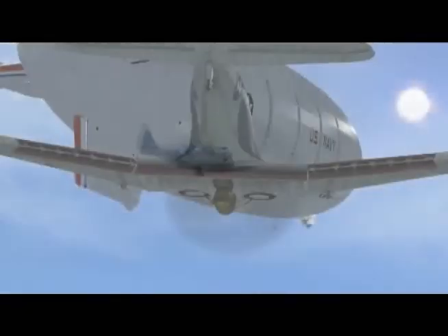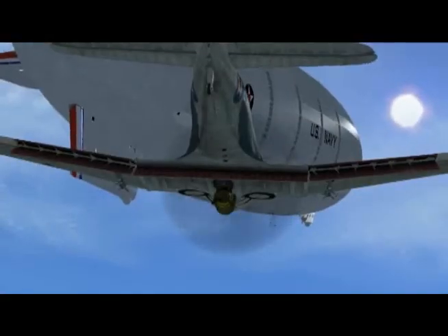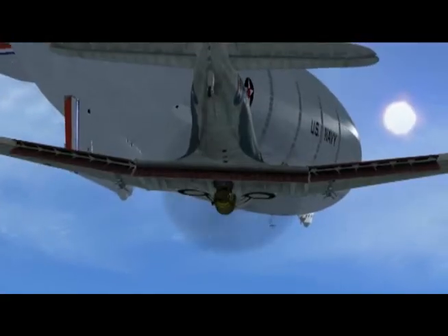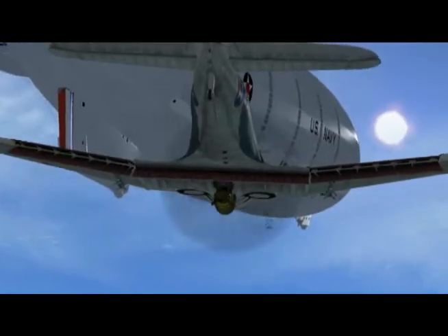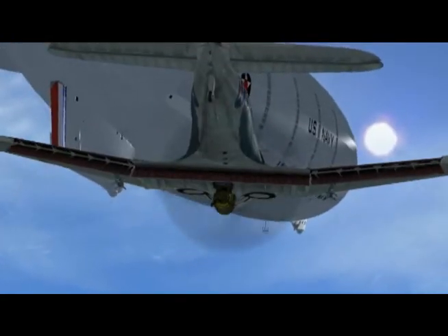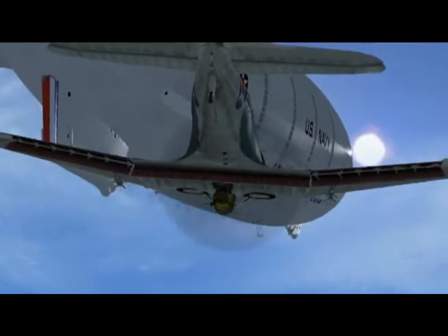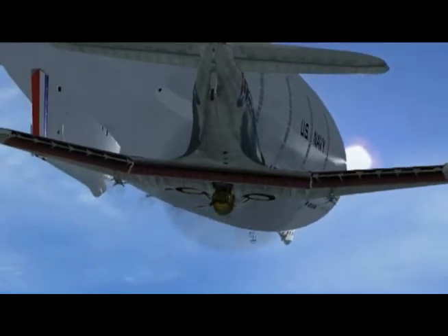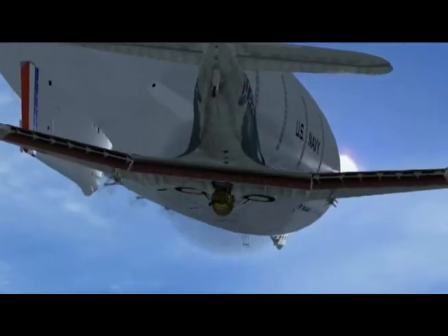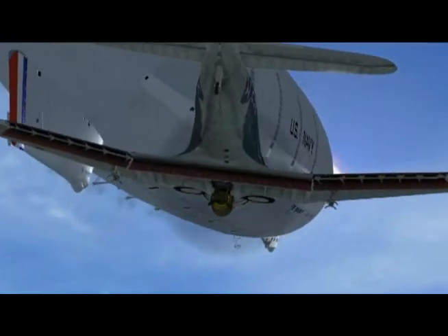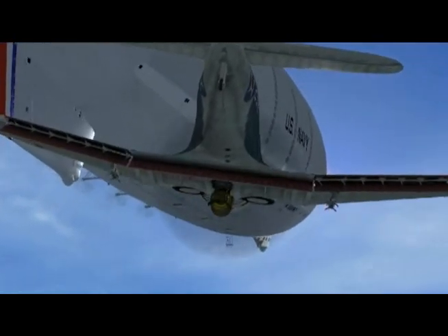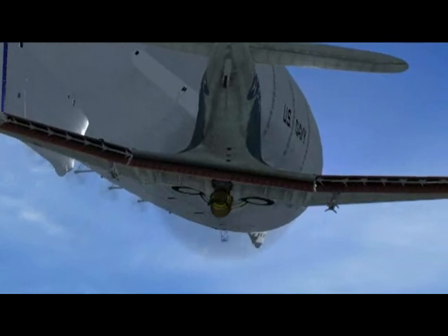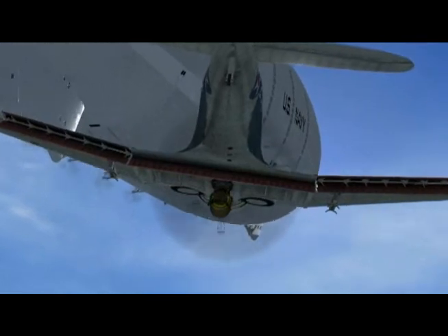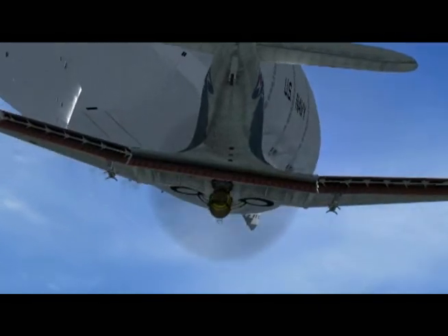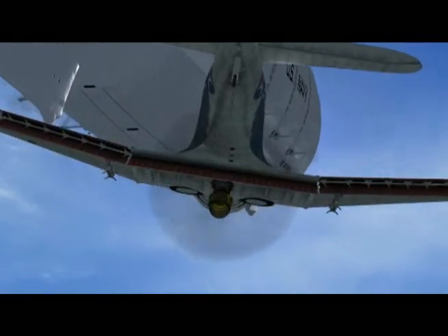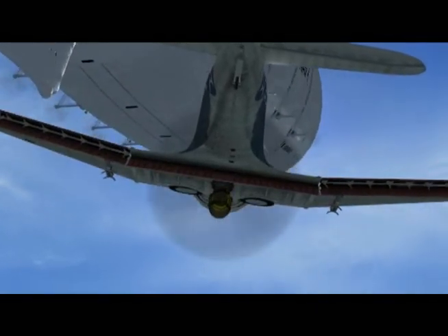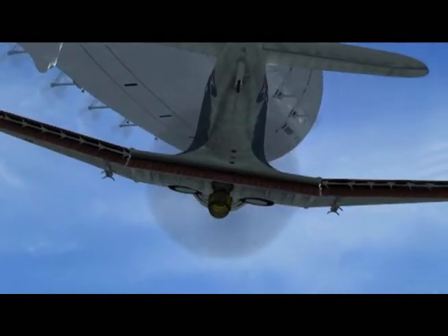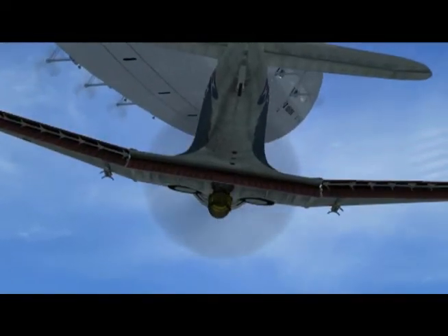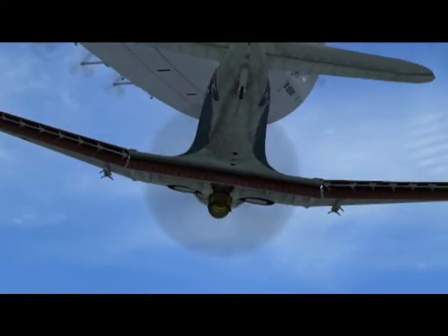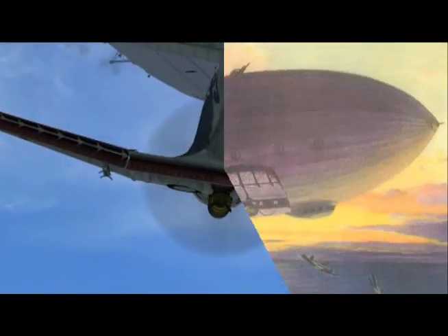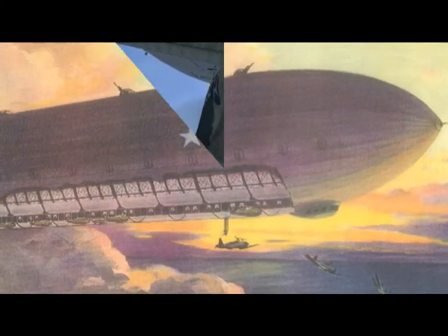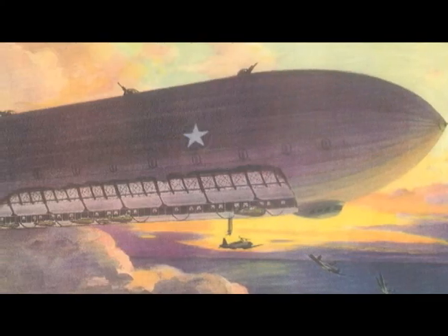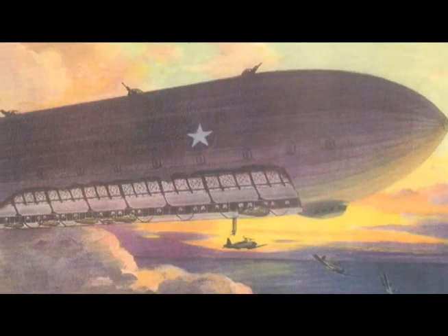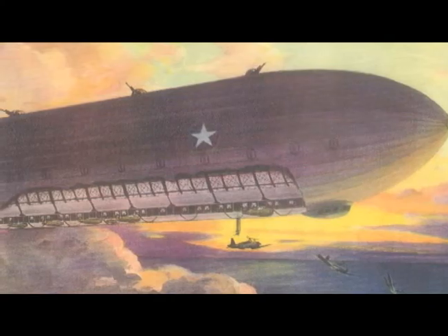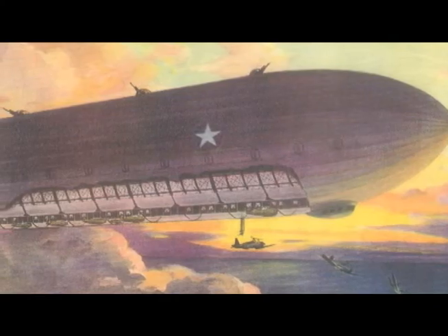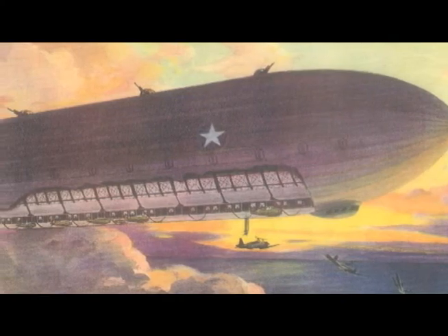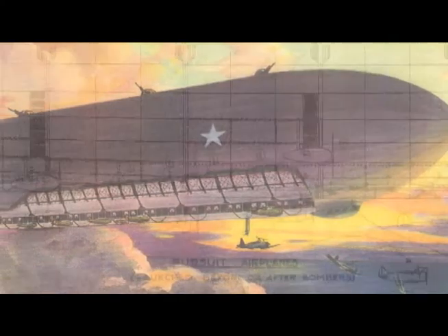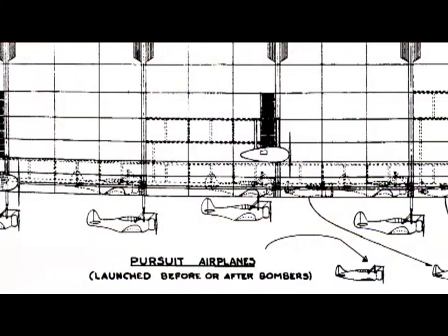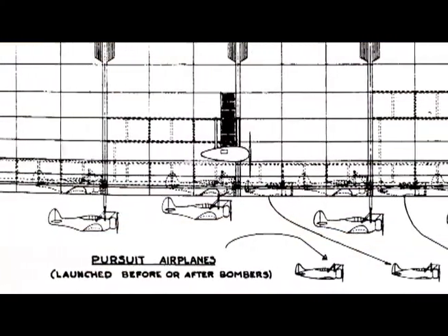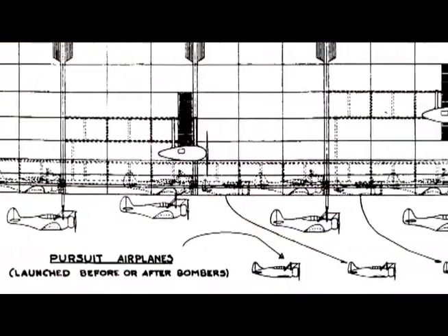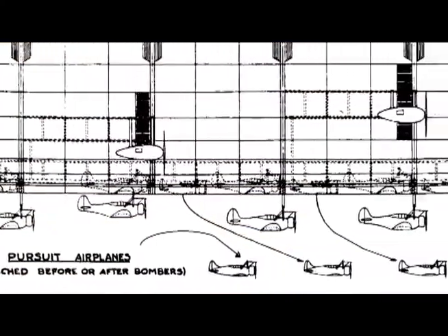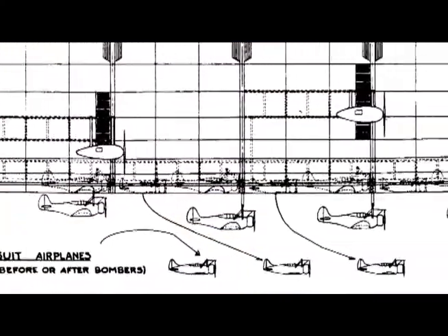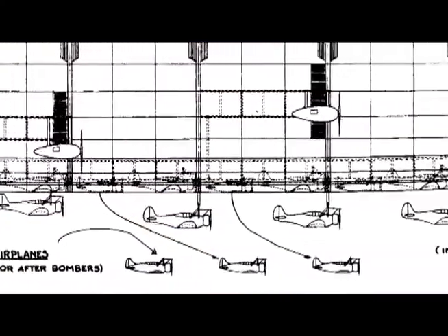Macon surviving would have allowed SBD-Z-1s to train with her in preparation for deployment with the ZRCV. A later Goodyear design showed a larger airship could carry both defensive fighters and scout bombers.